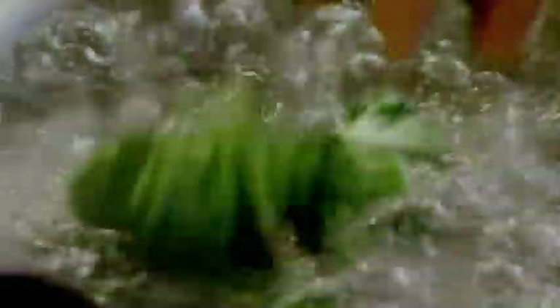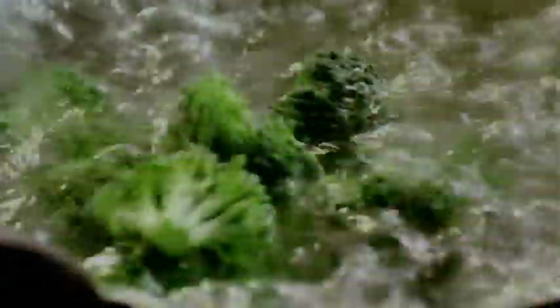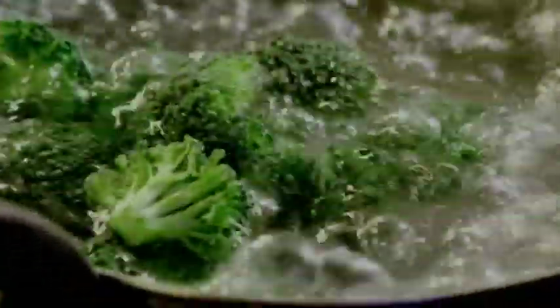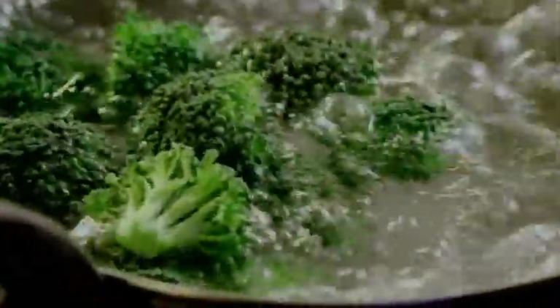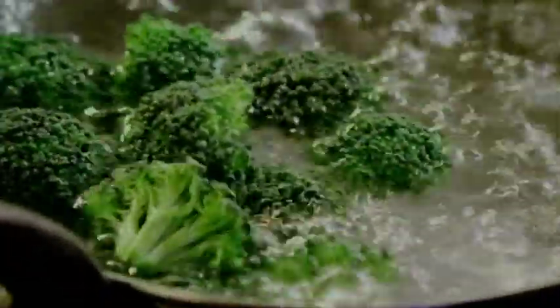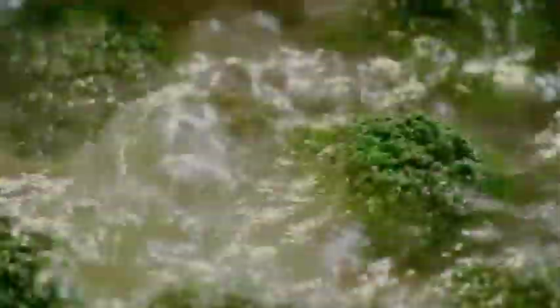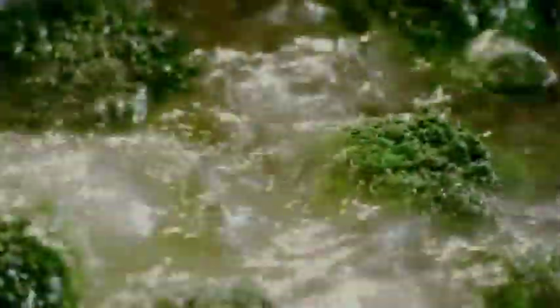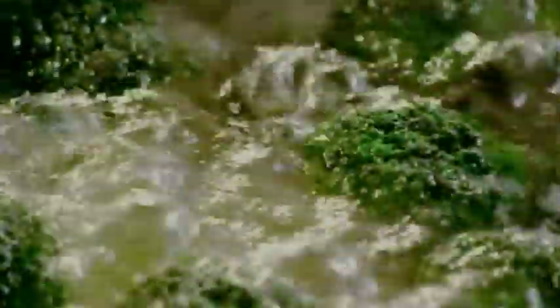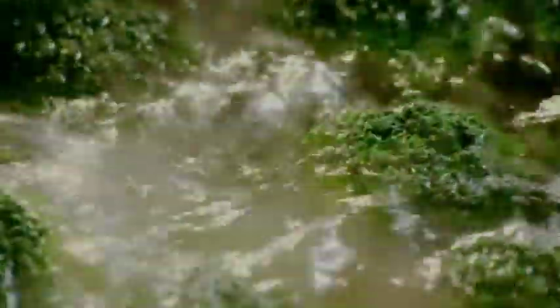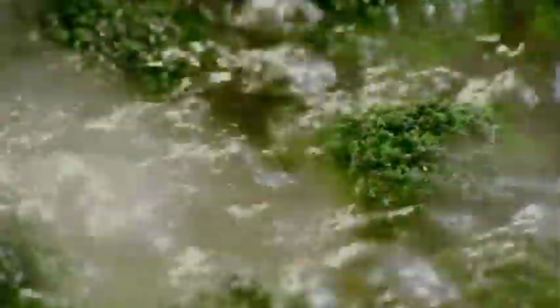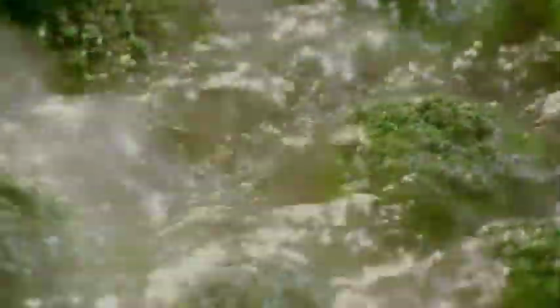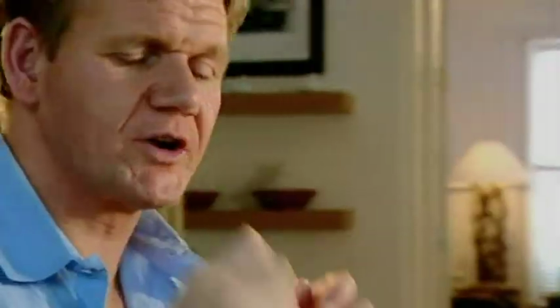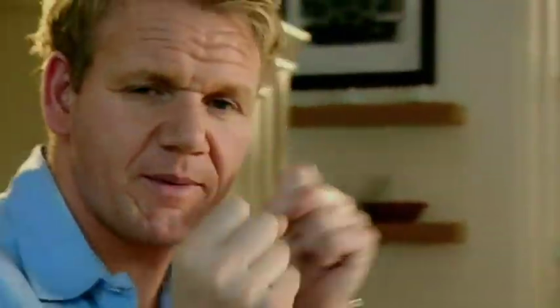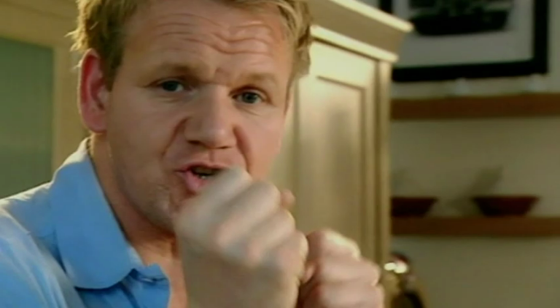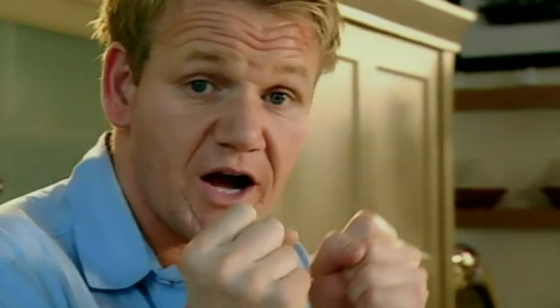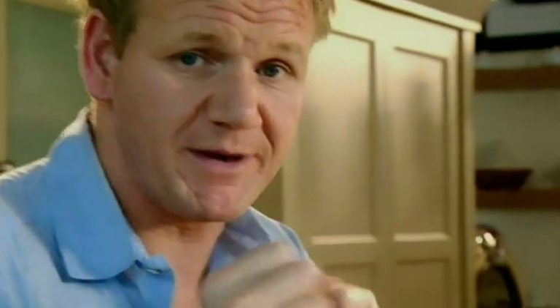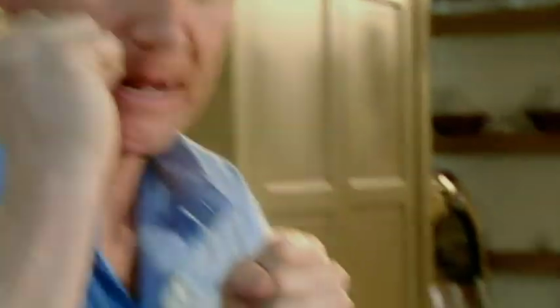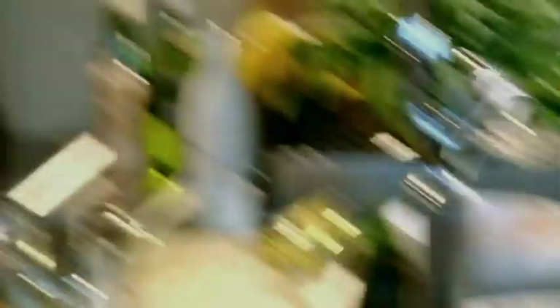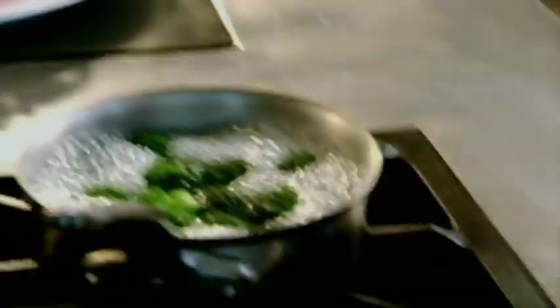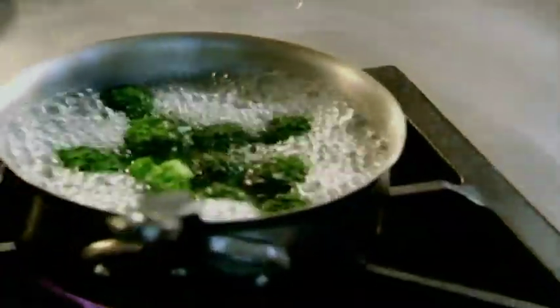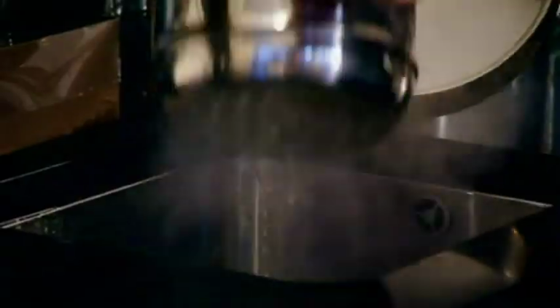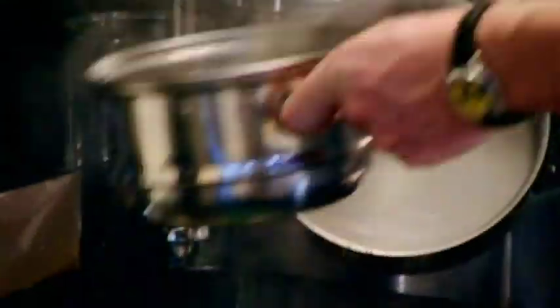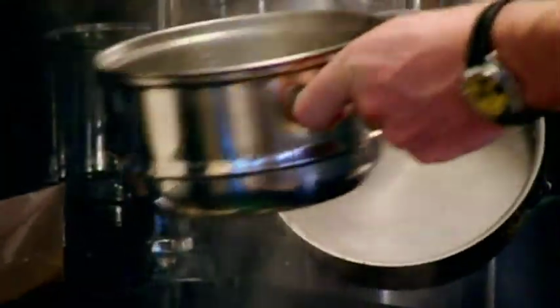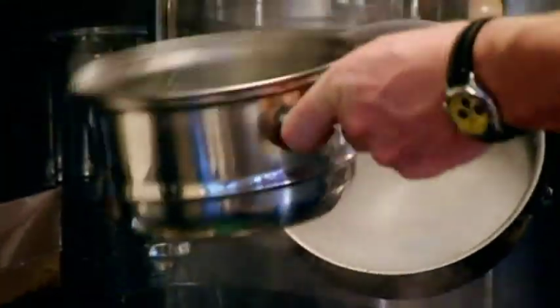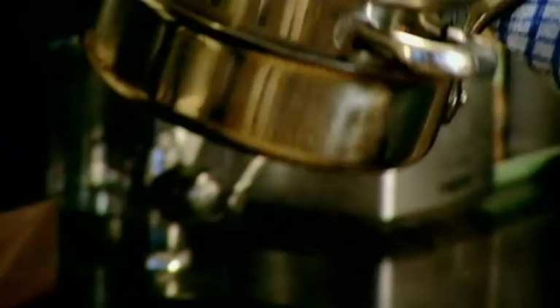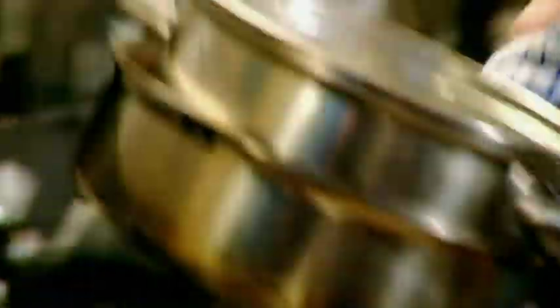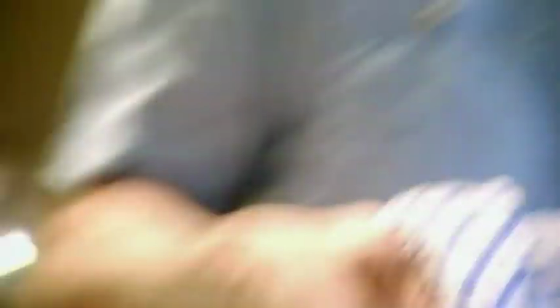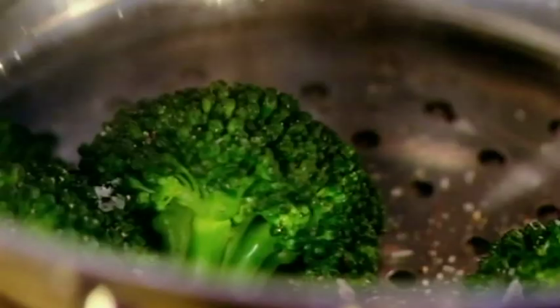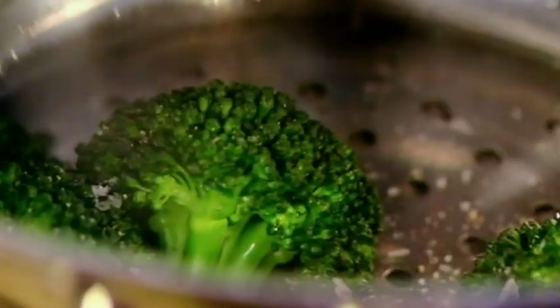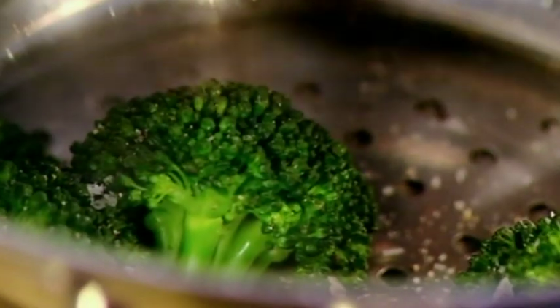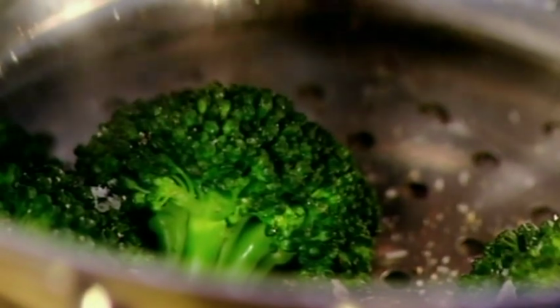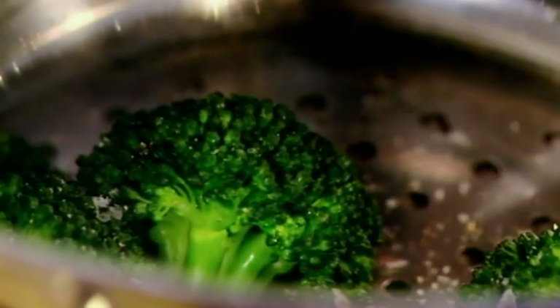Broccoli. Cook it for about two and a half minutes maximum. Drain. Still got a really nice dark green color.